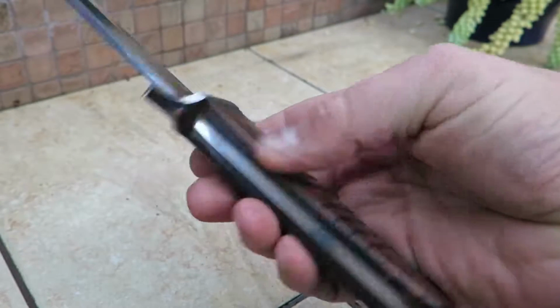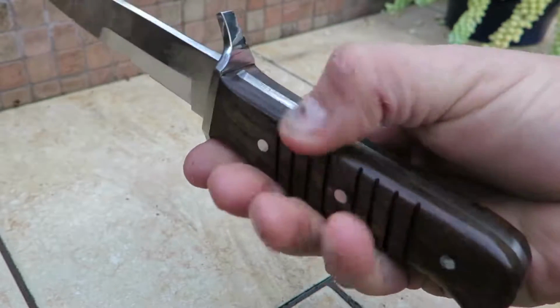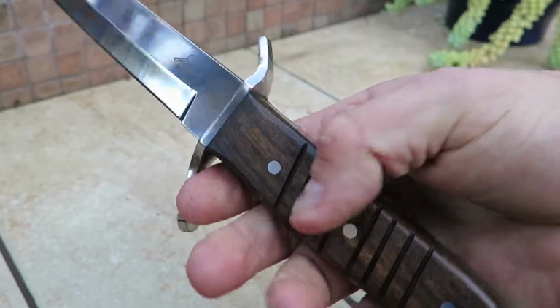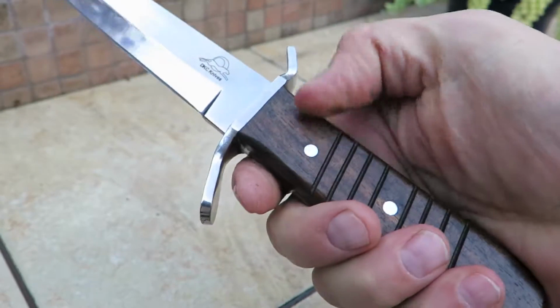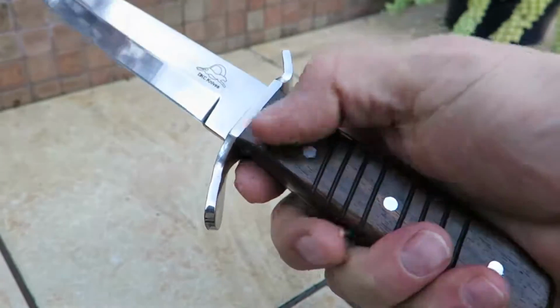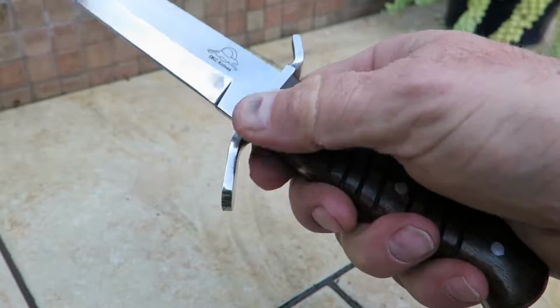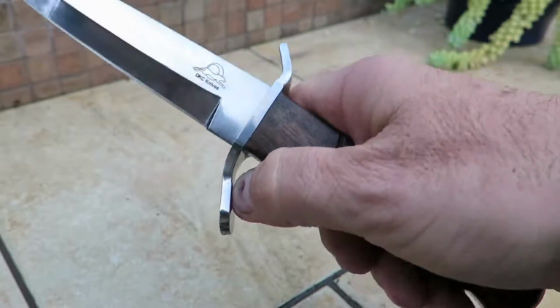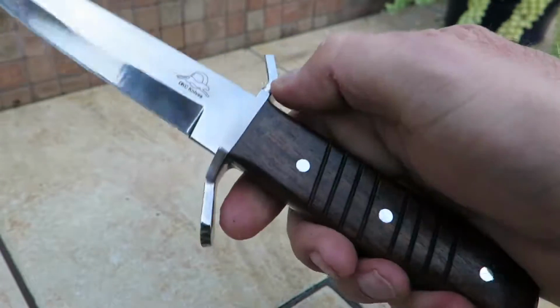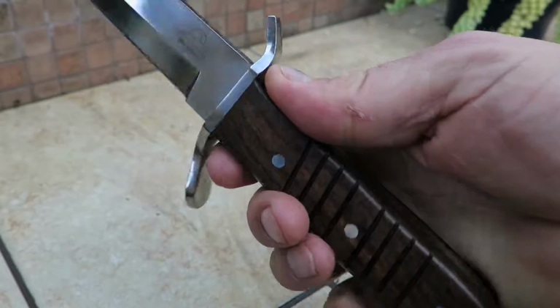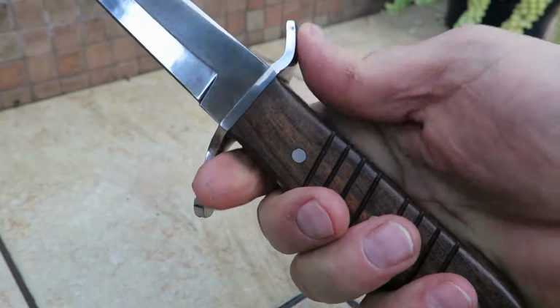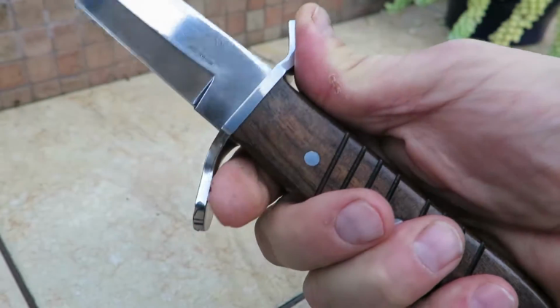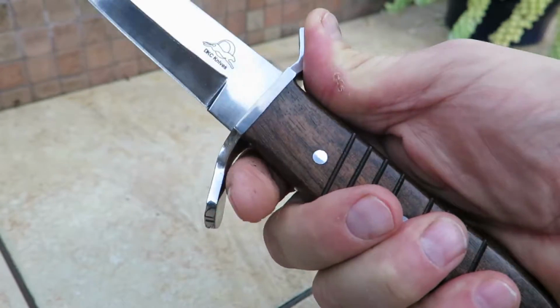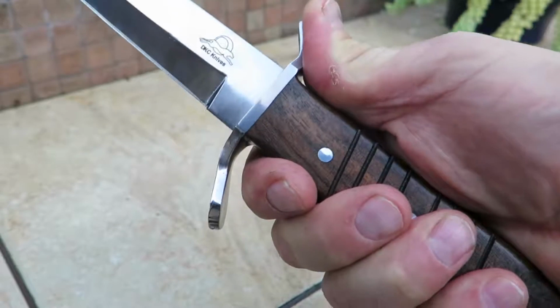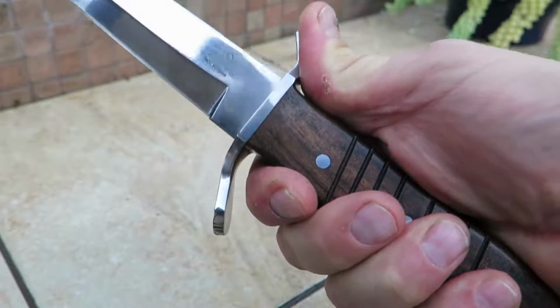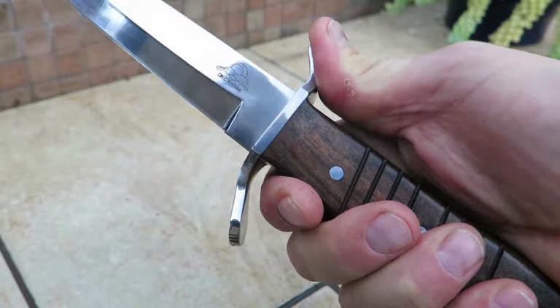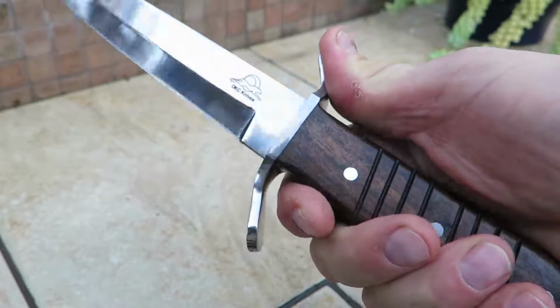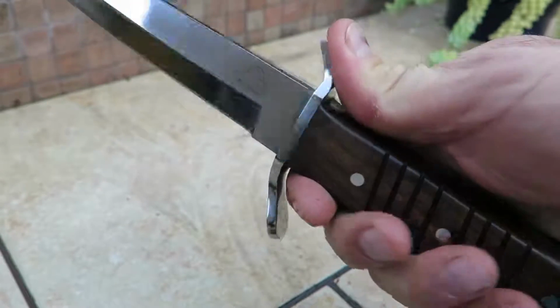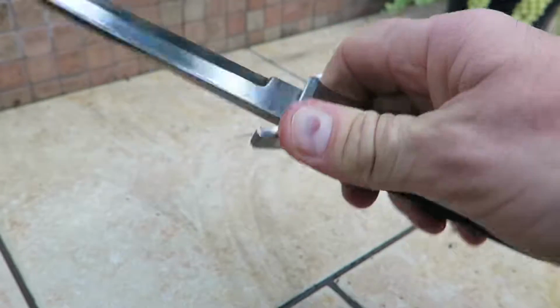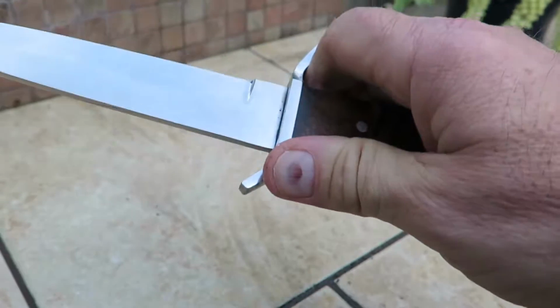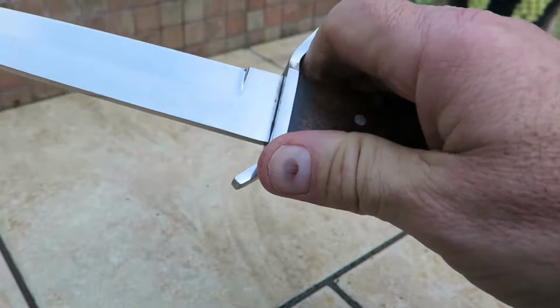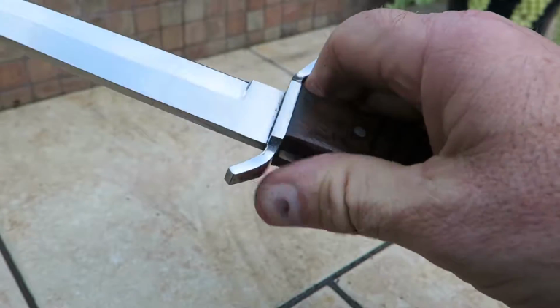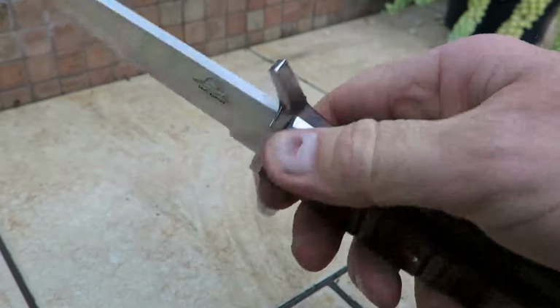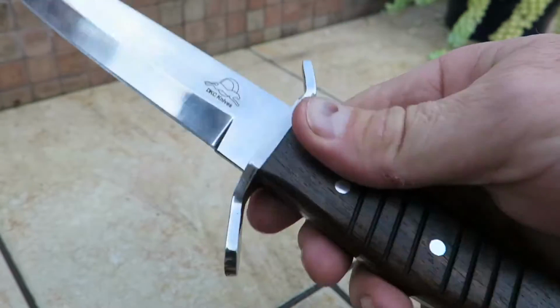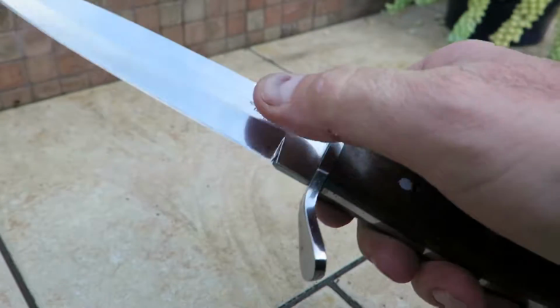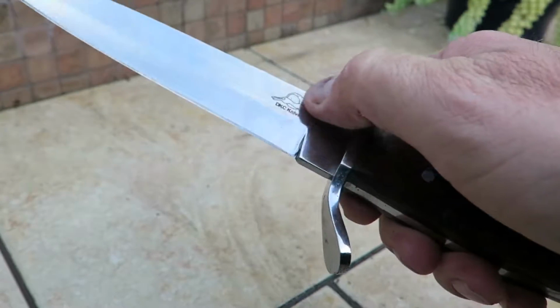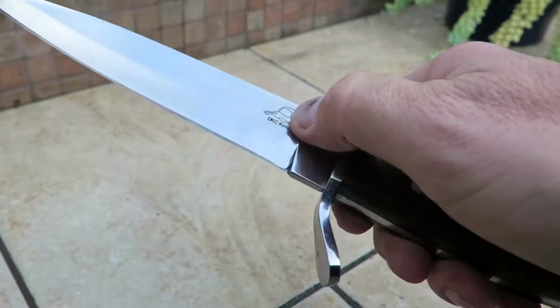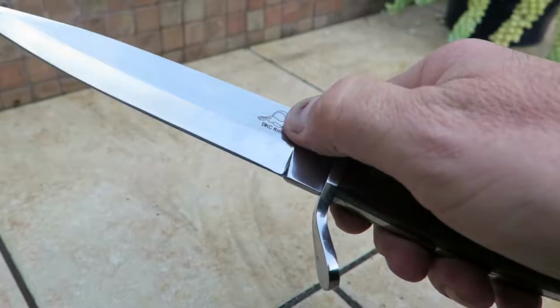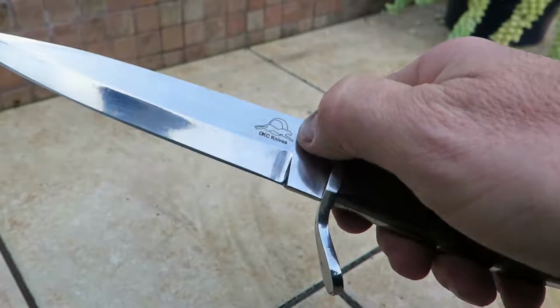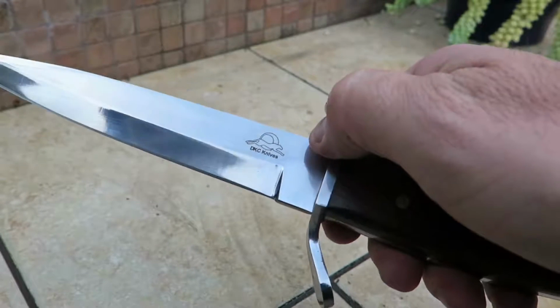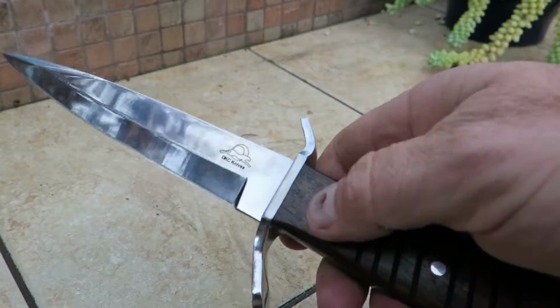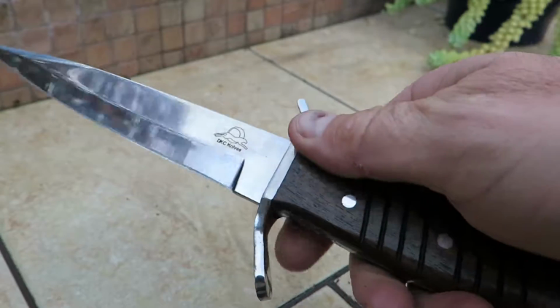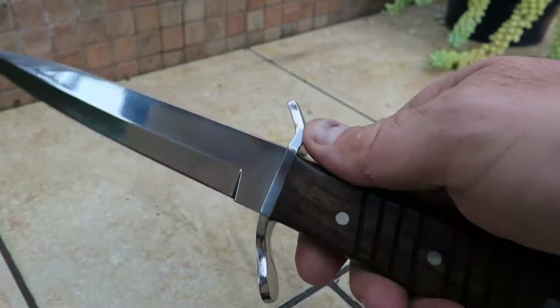Nice hardwood, nice accenting. You can see the nice thumb guard and finger guard there. Beautiful knife. This particular one is made out of 440C stainless steel.